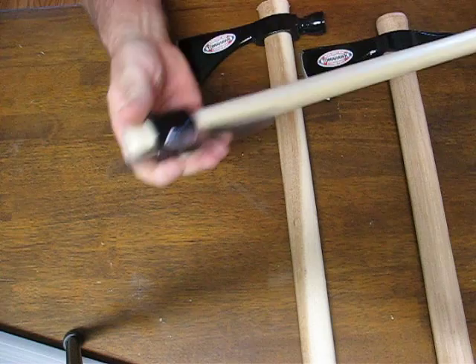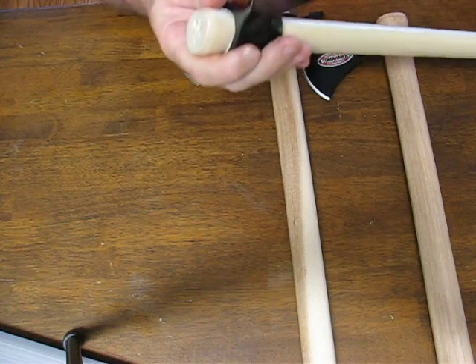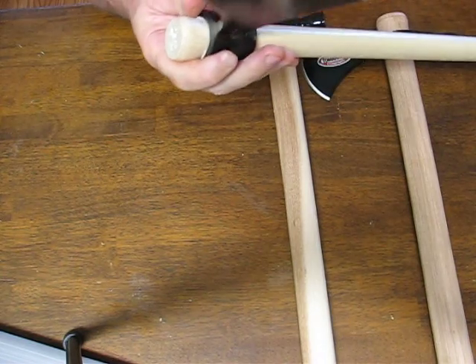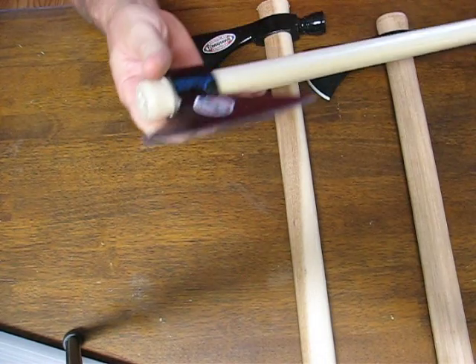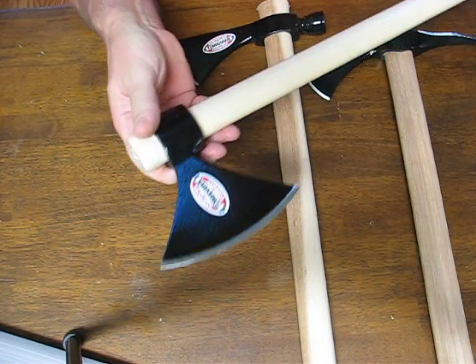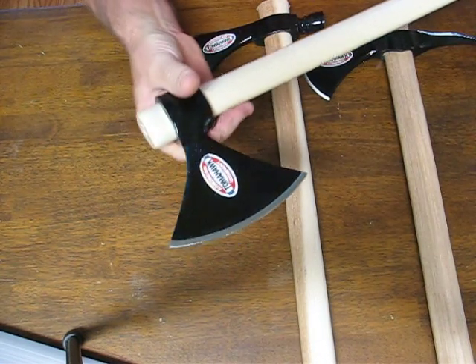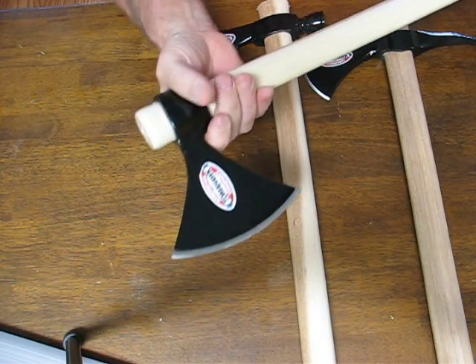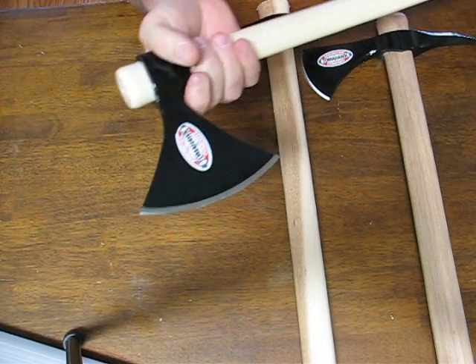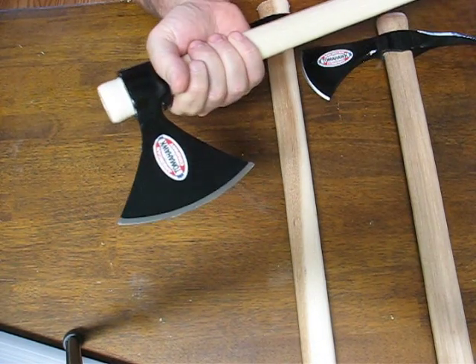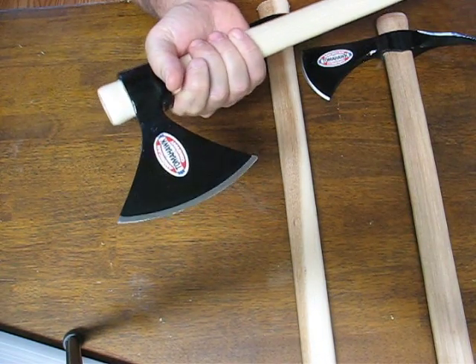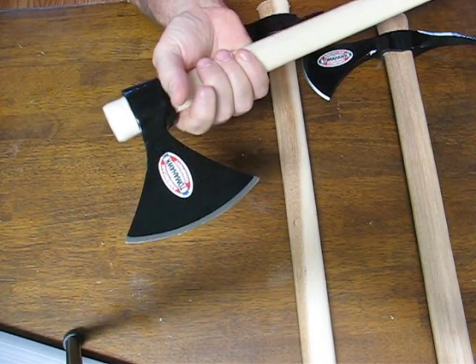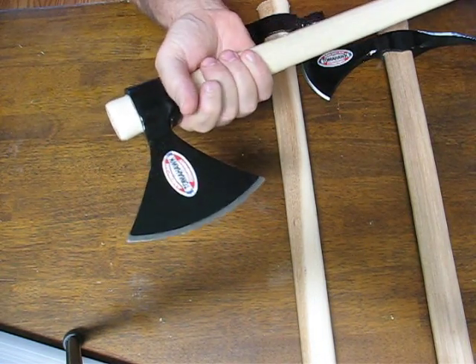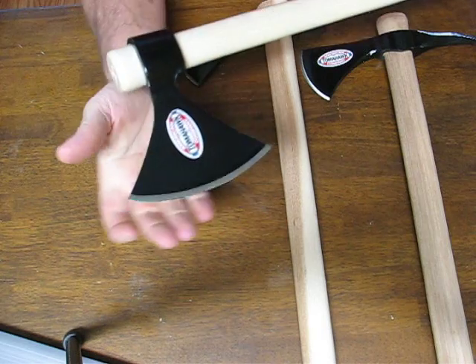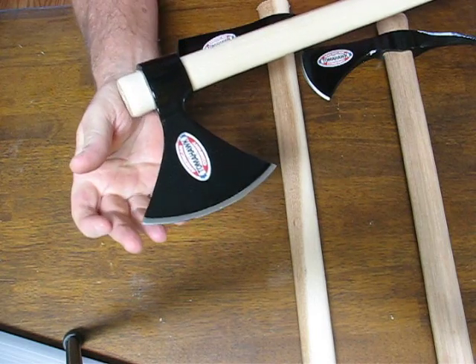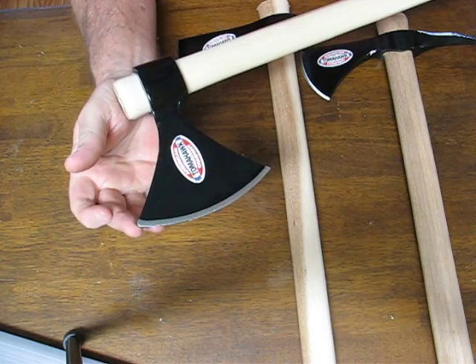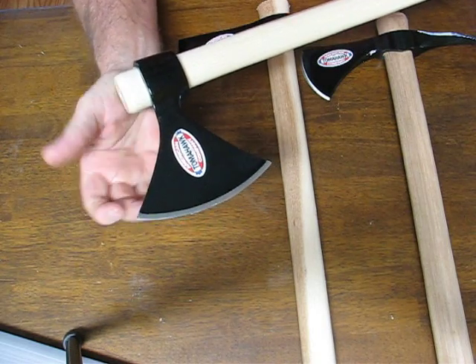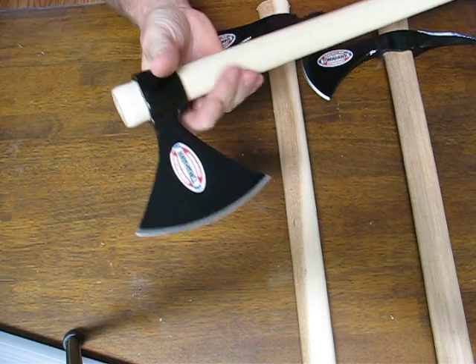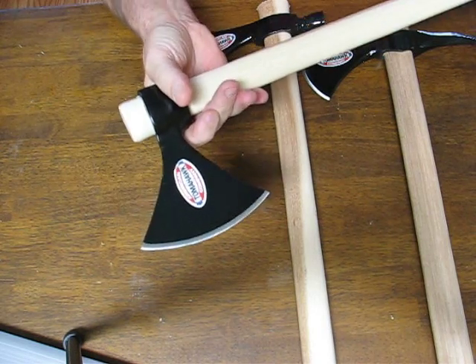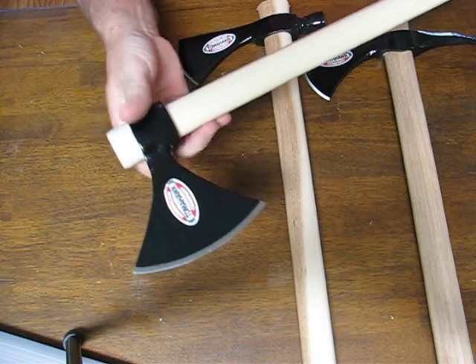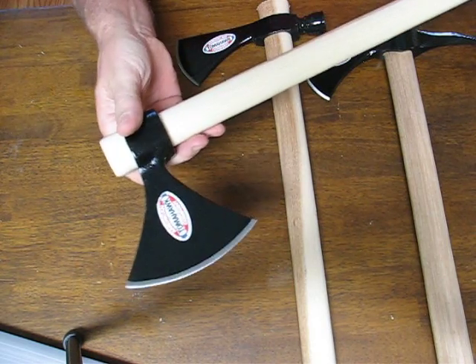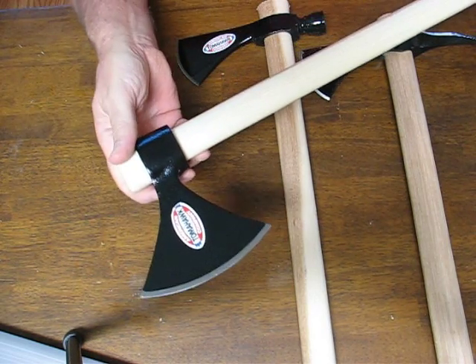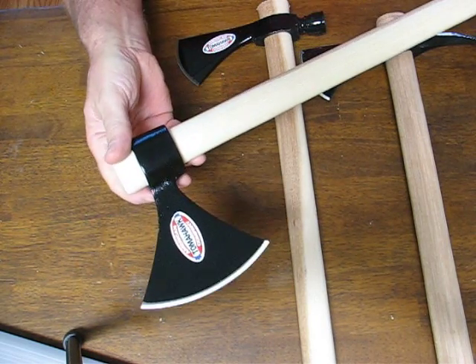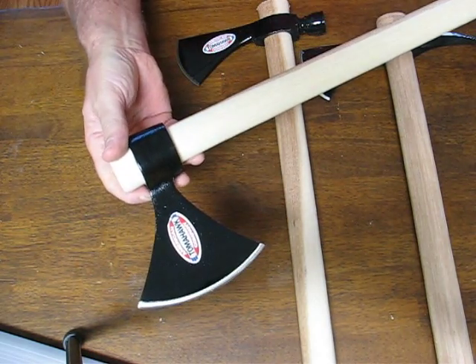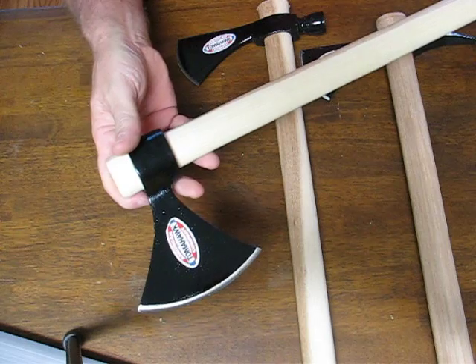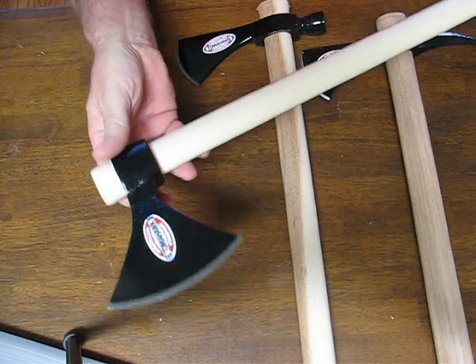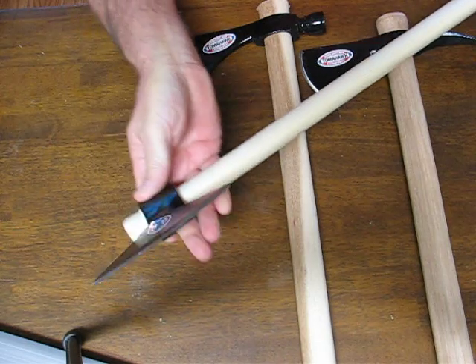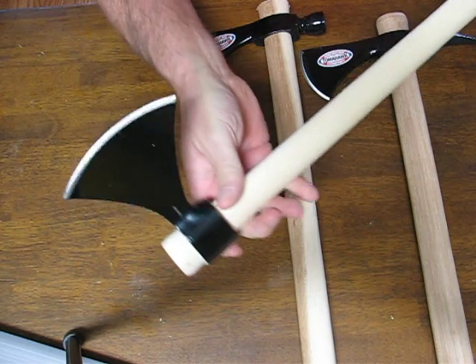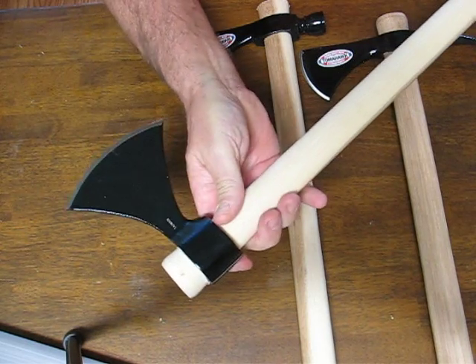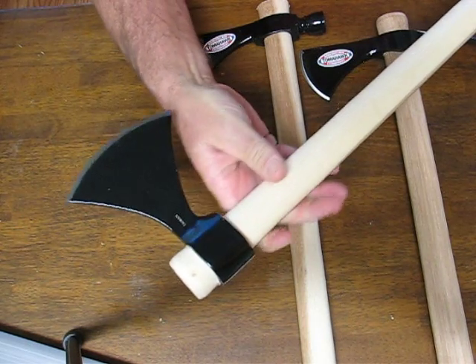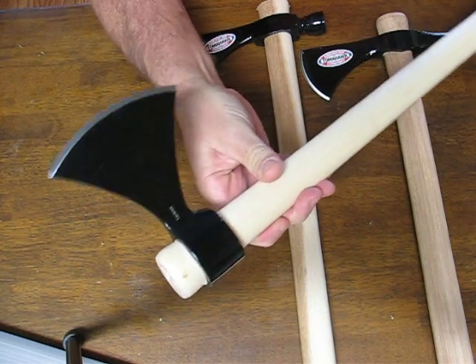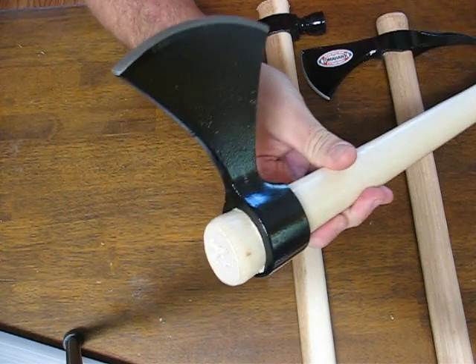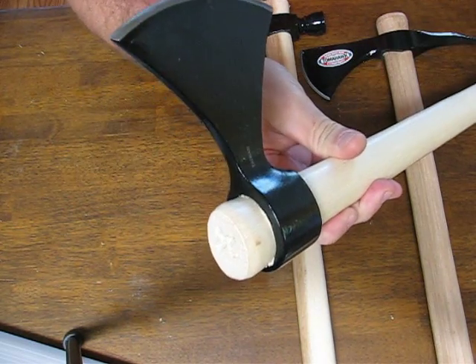It's a great throwing tomahawk, and also for self-defense applications. These can be purchased for only $25.95. Buy it now on OssoGrandeKnives.com.